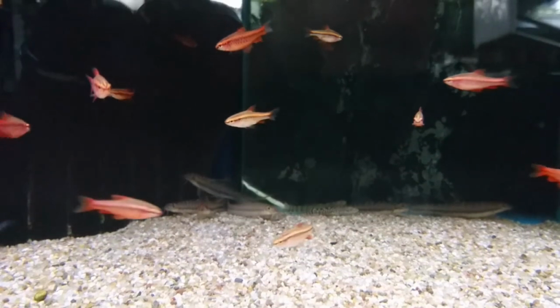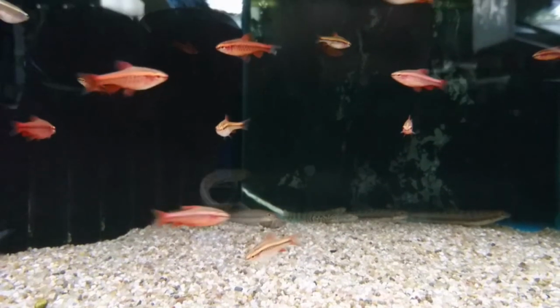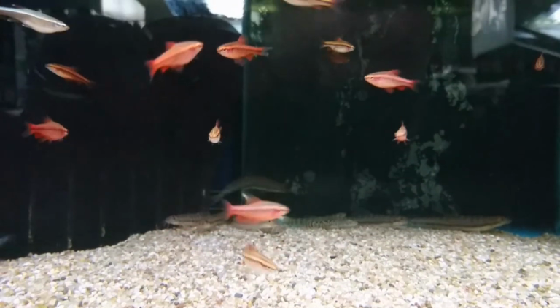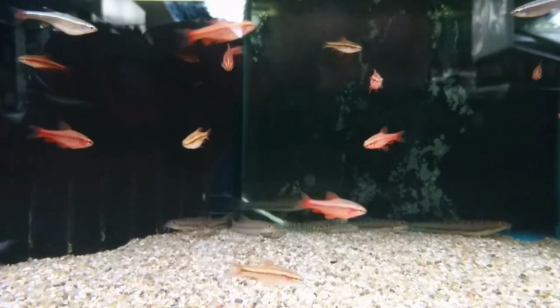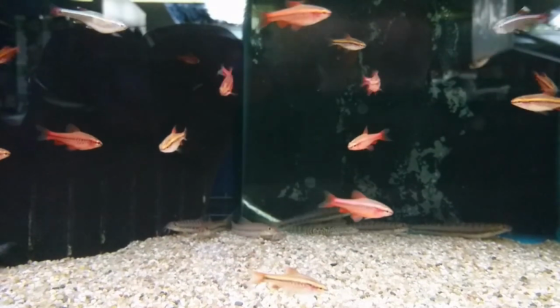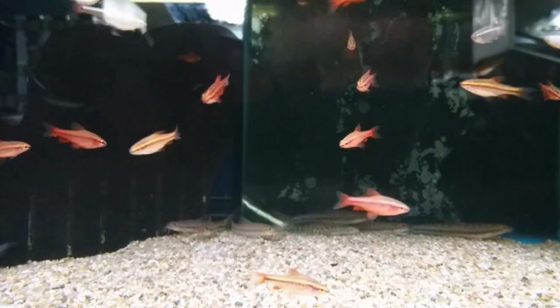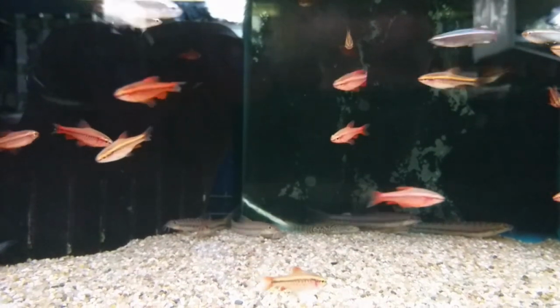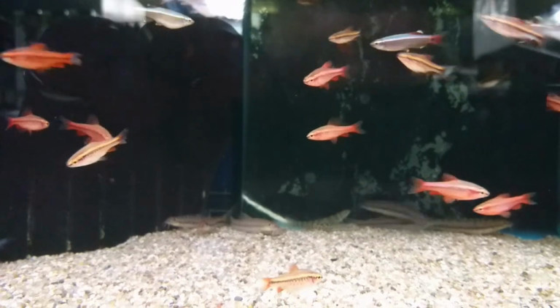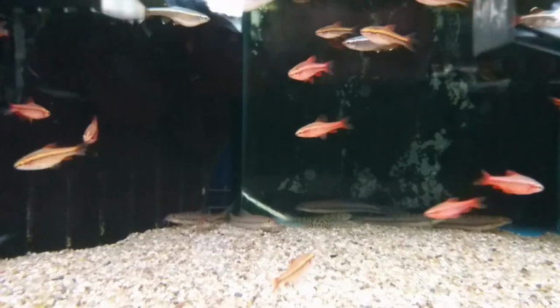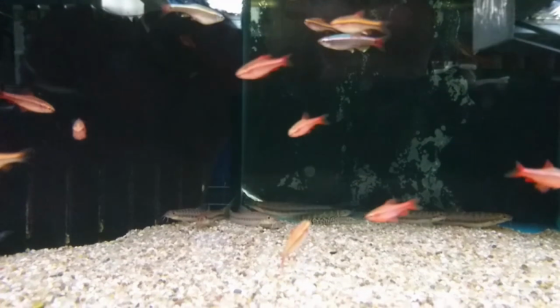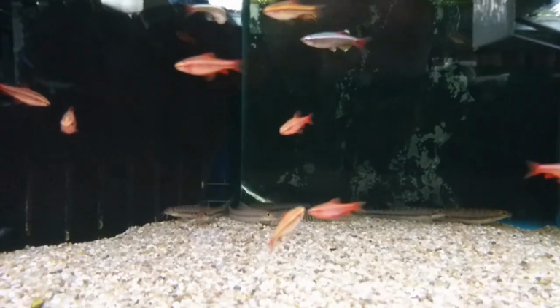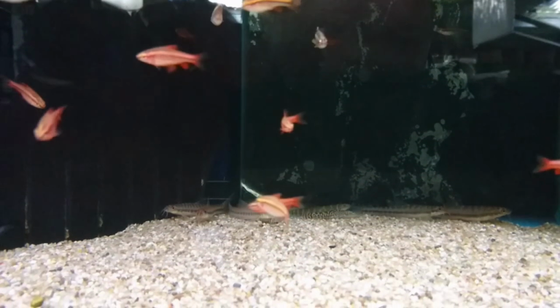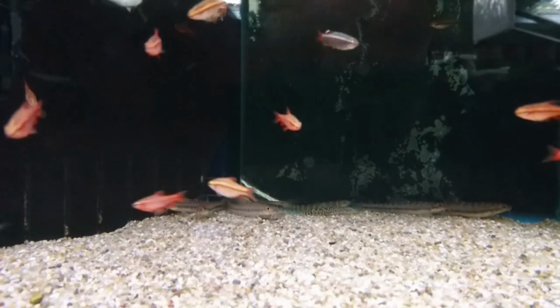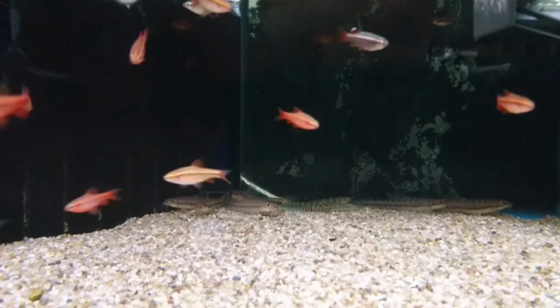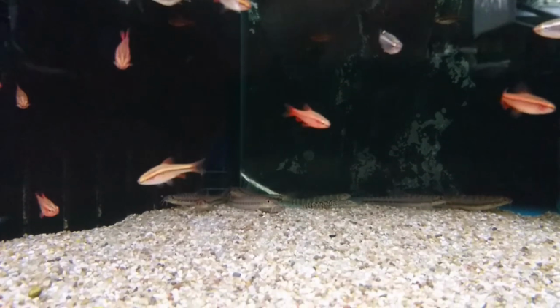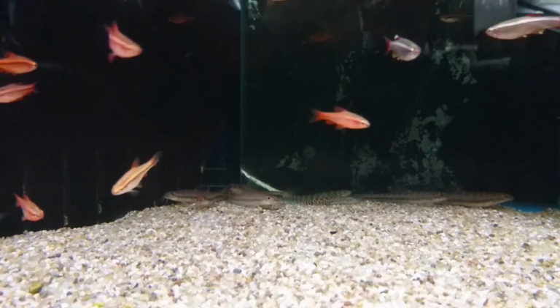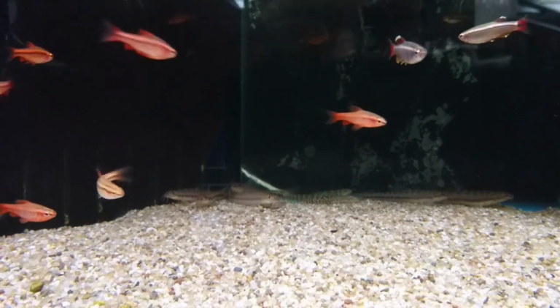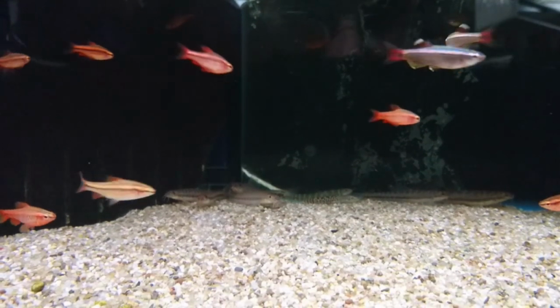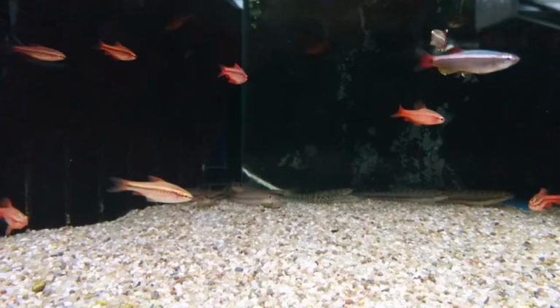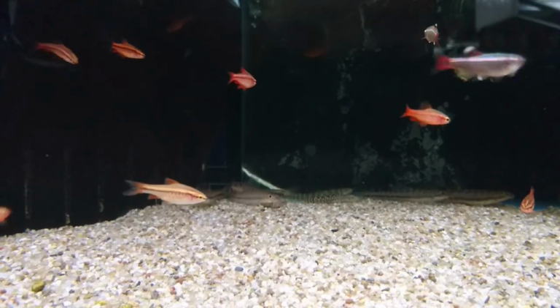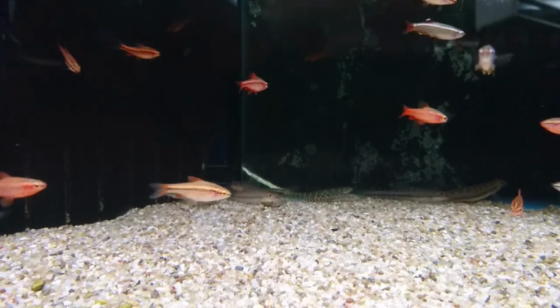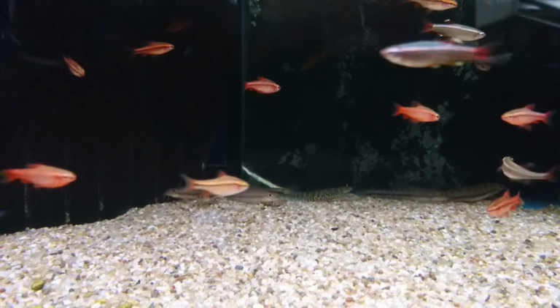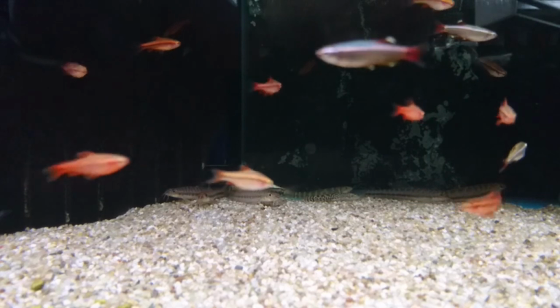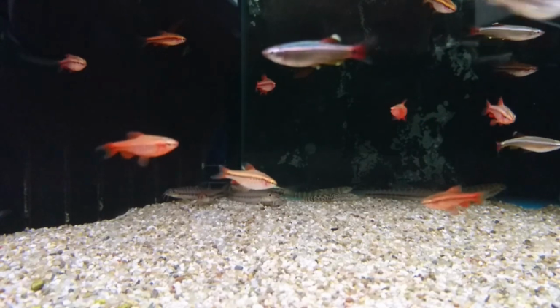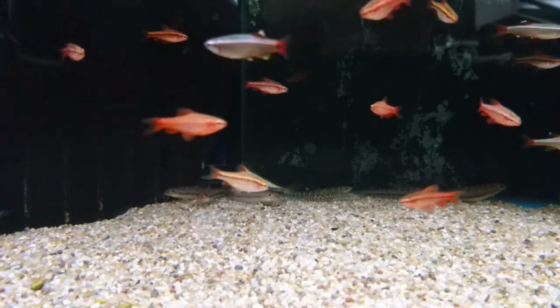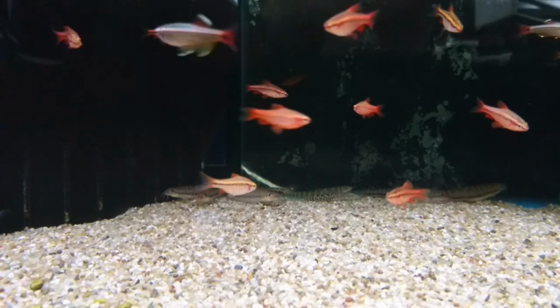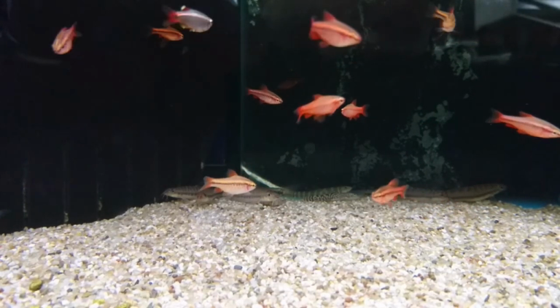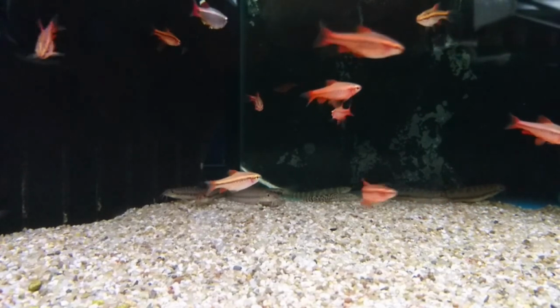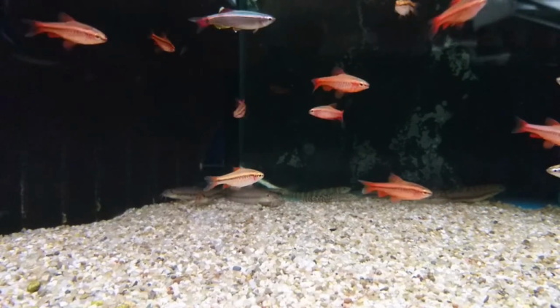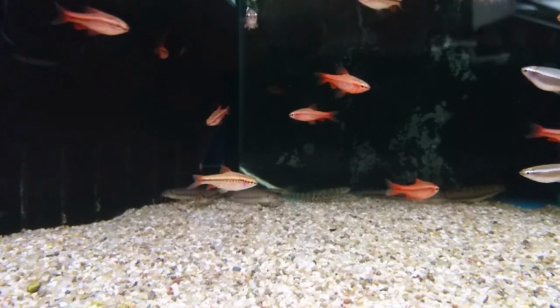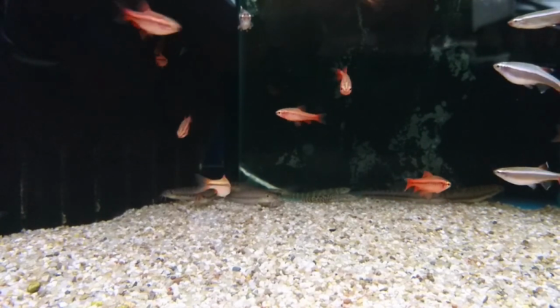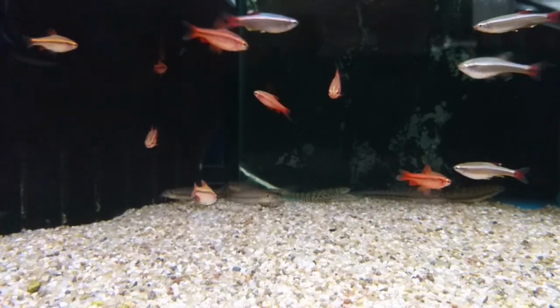Hello there and welcome. In this video I'm going to be discussing the best fish for a cold water aquarium. Now many people think there isn't much choice for cold water, but in fact that is untrue — there is plenty.